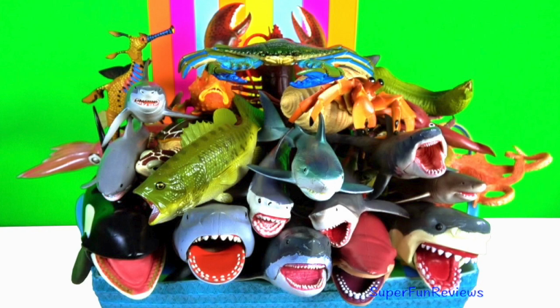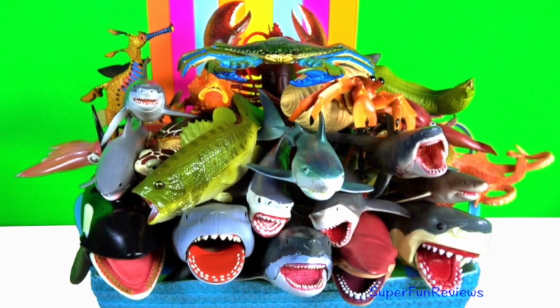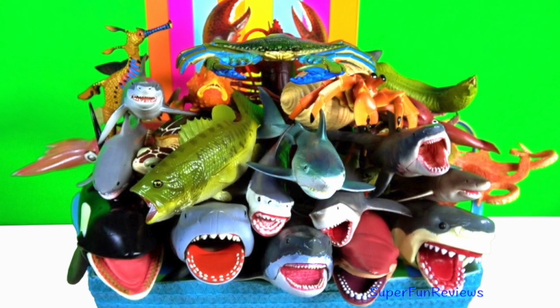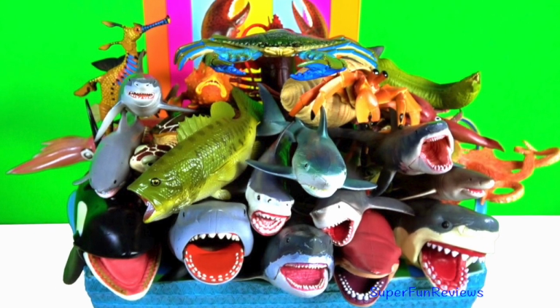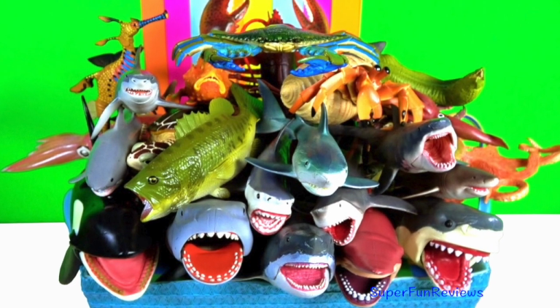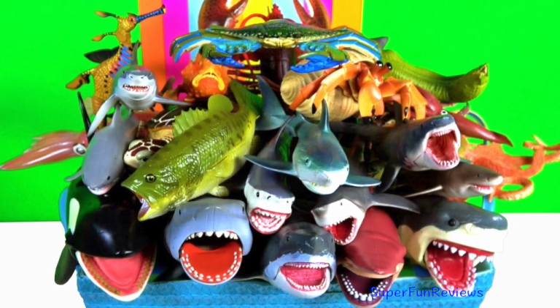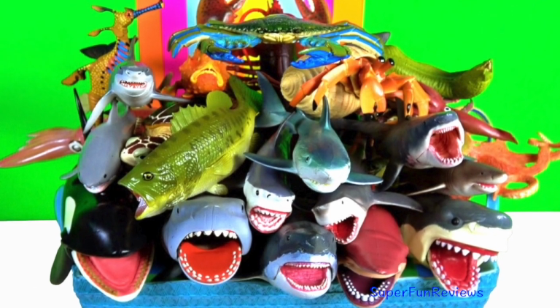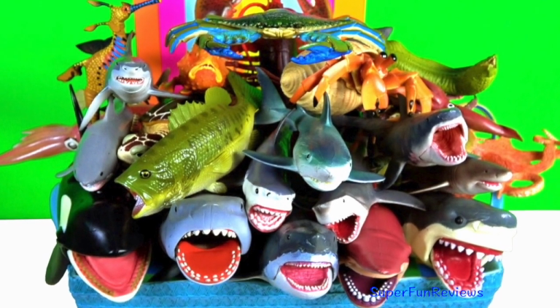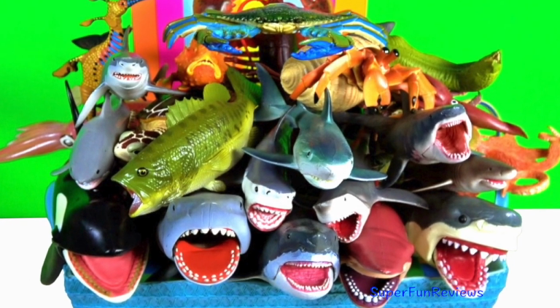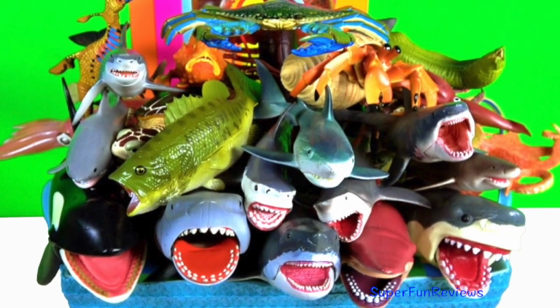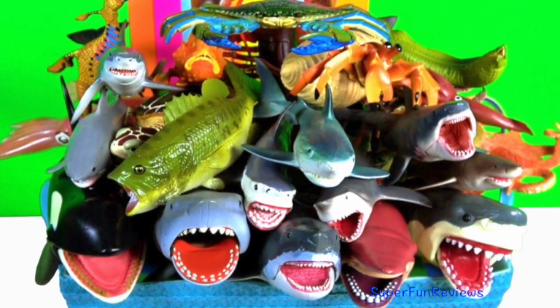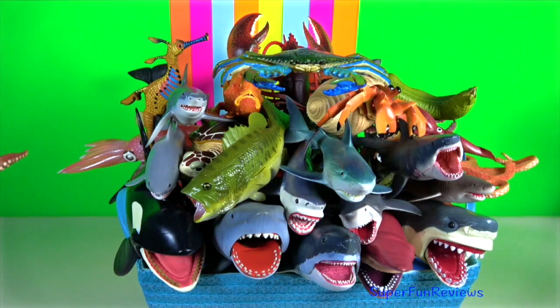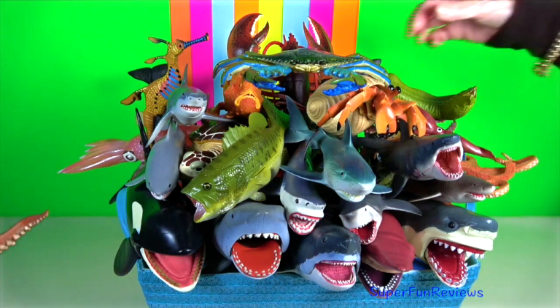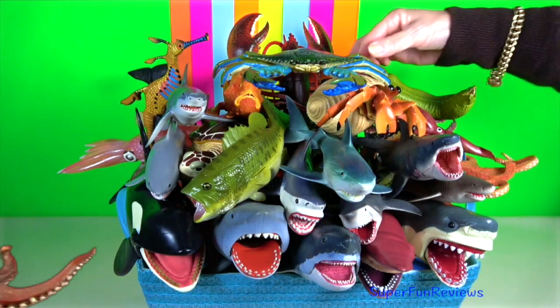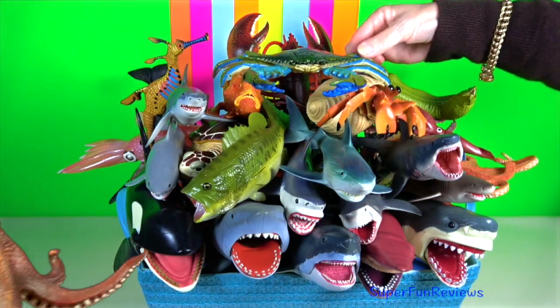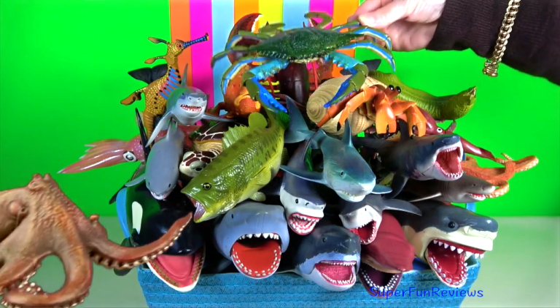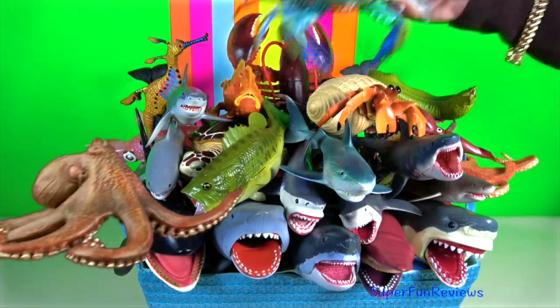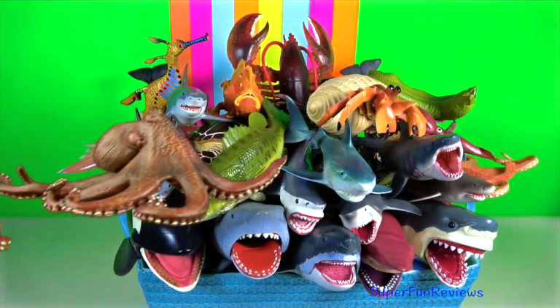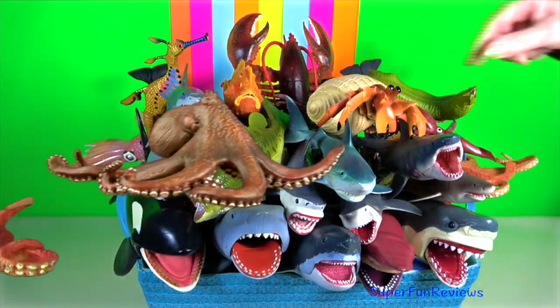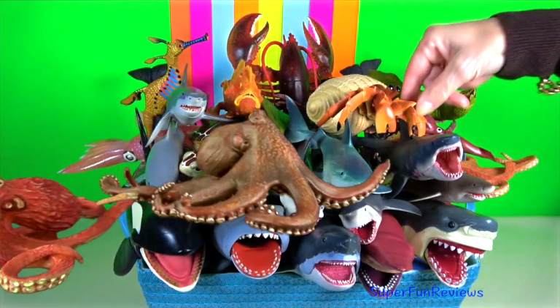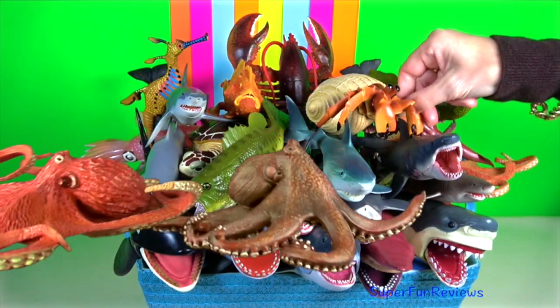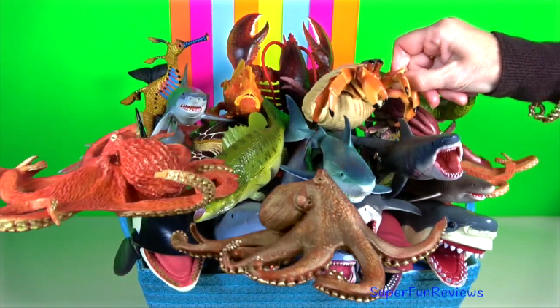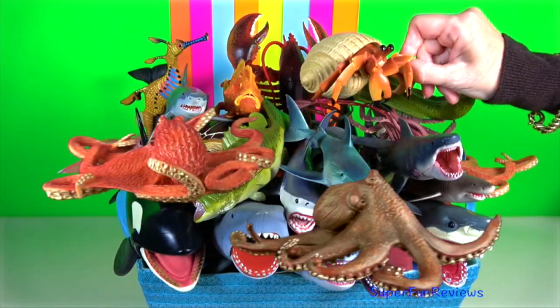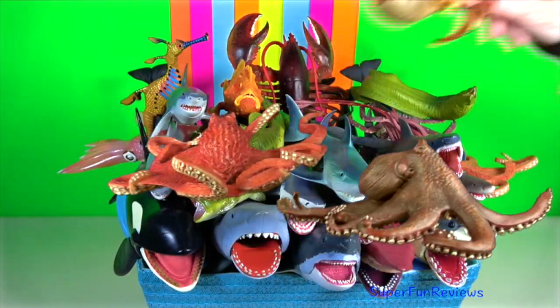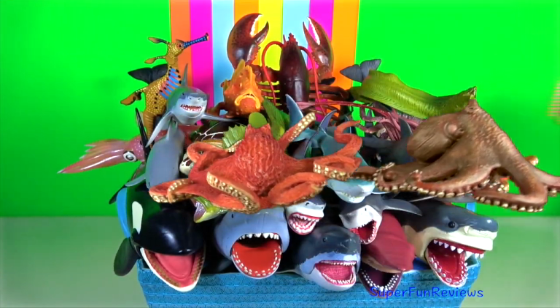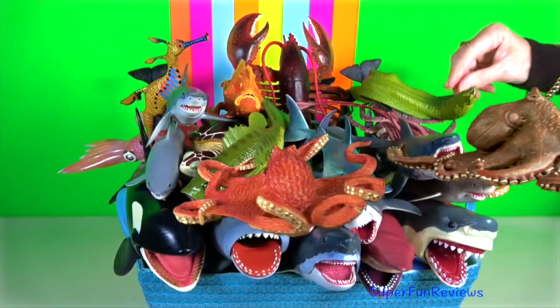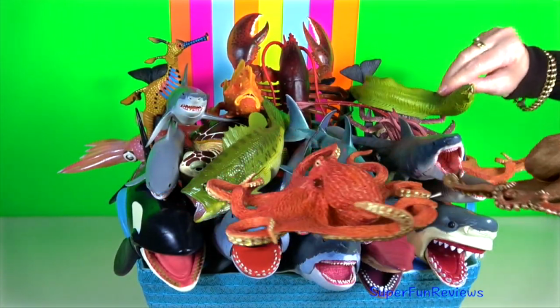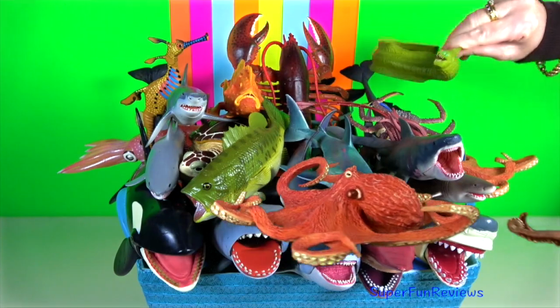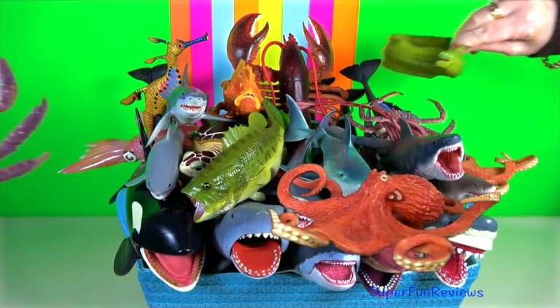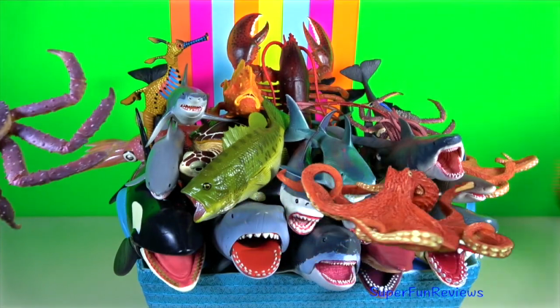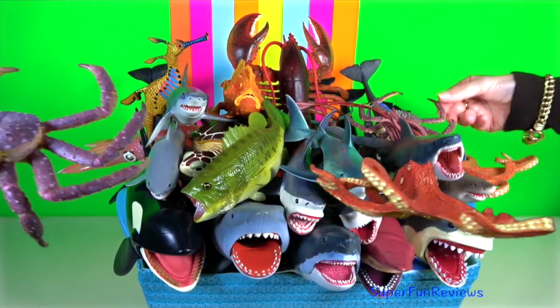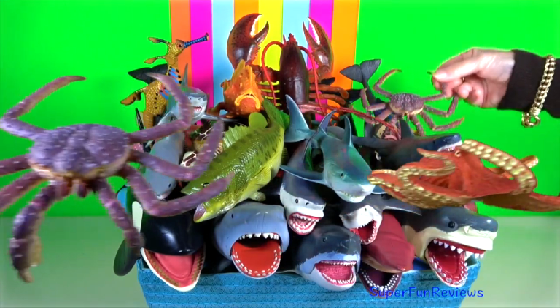Hey guys, it's Kerry. Lots of awesome sharks, whales, fish, octopus, turtles, cephalopods and more.